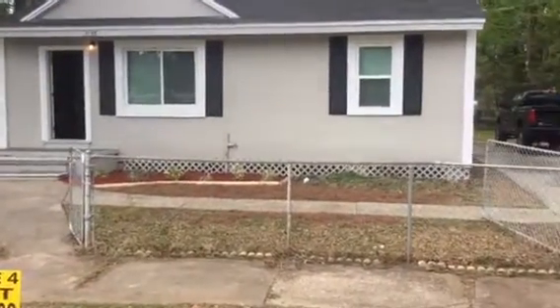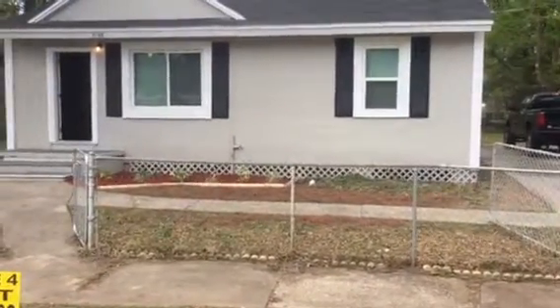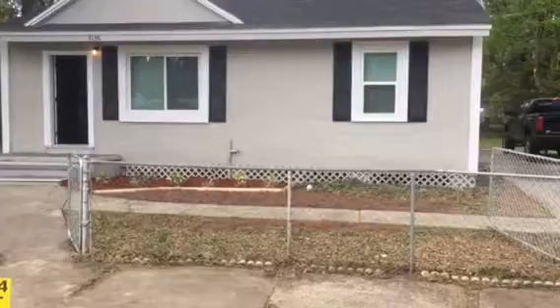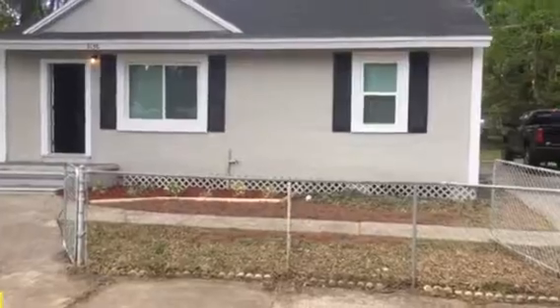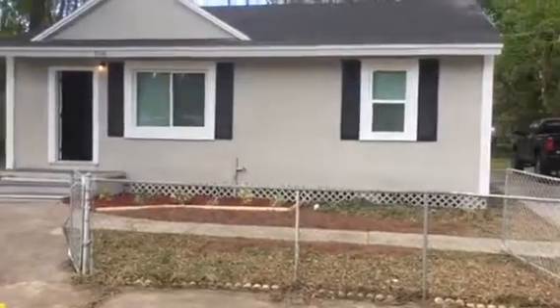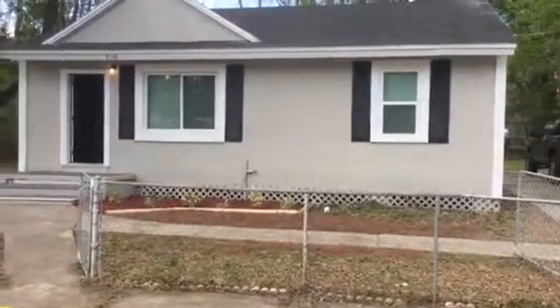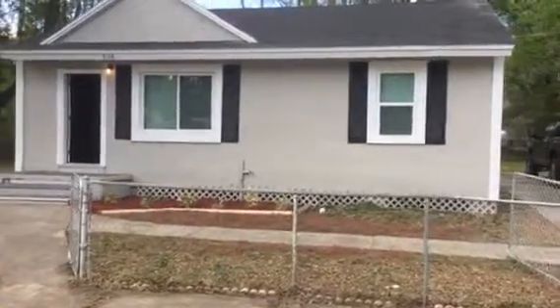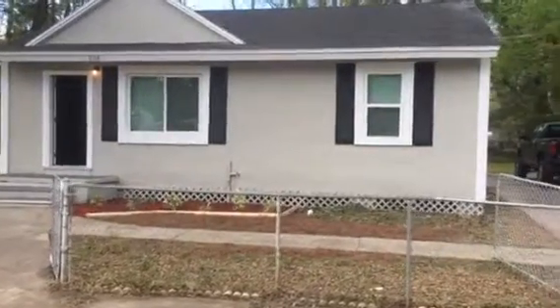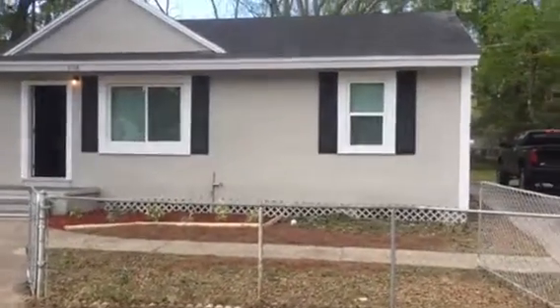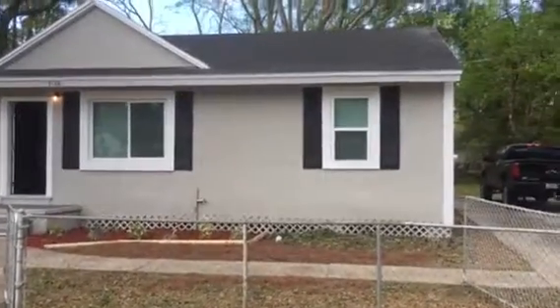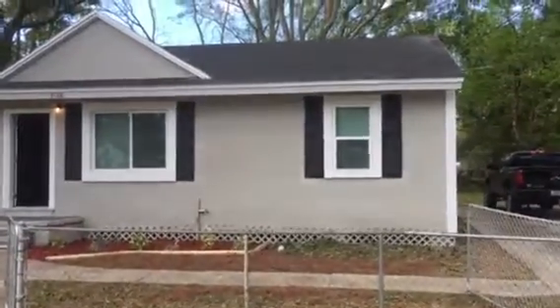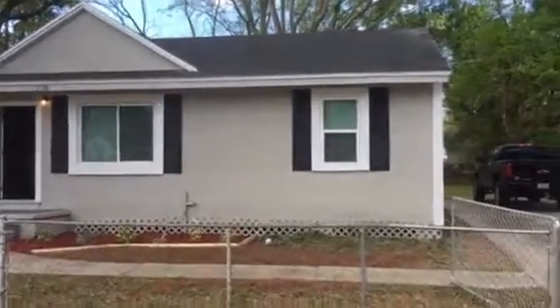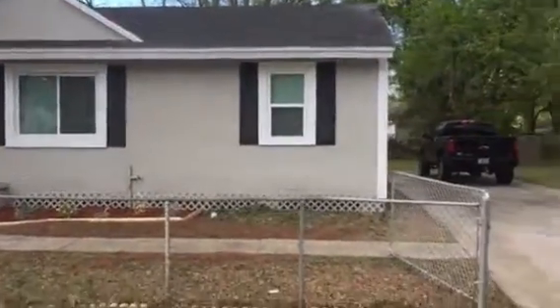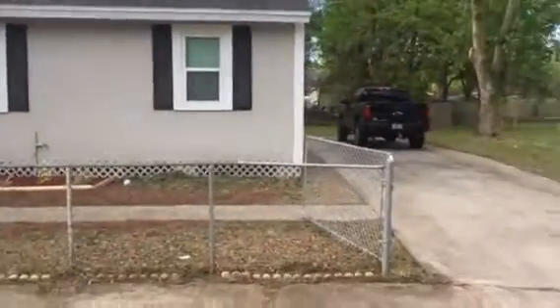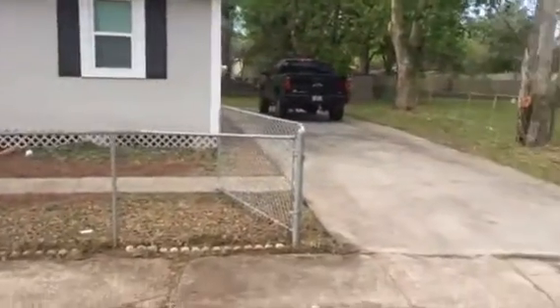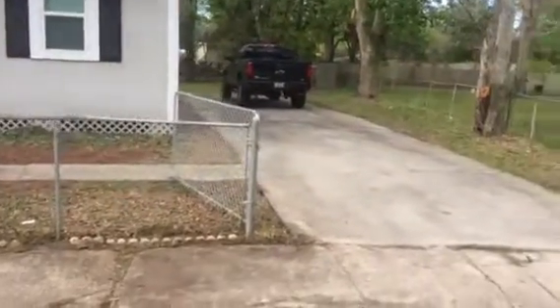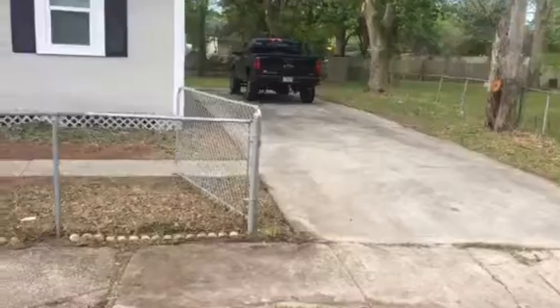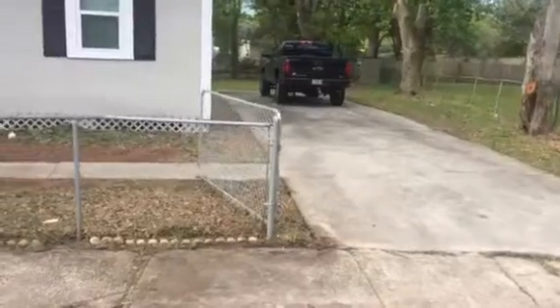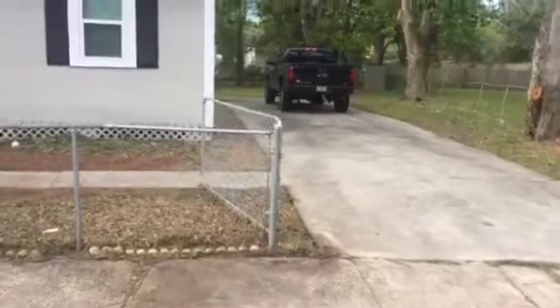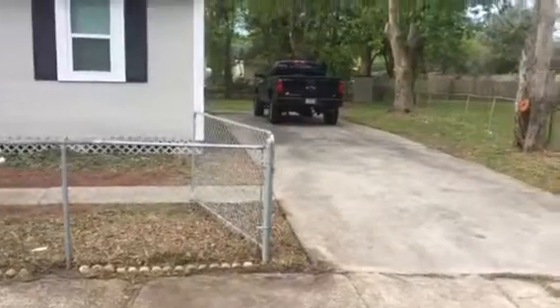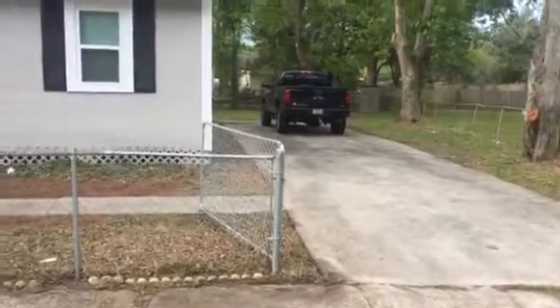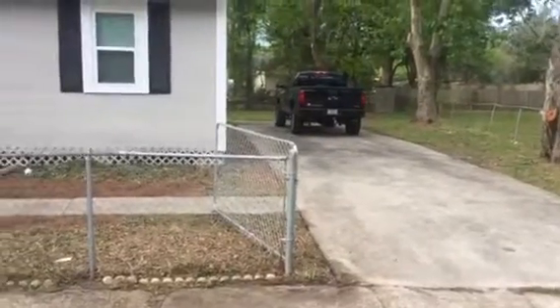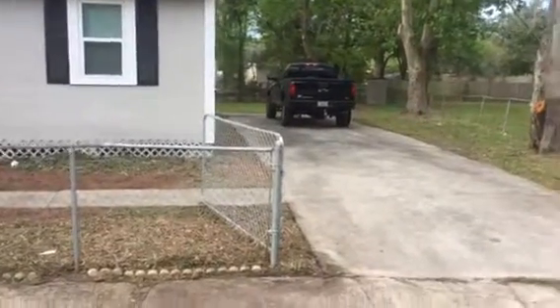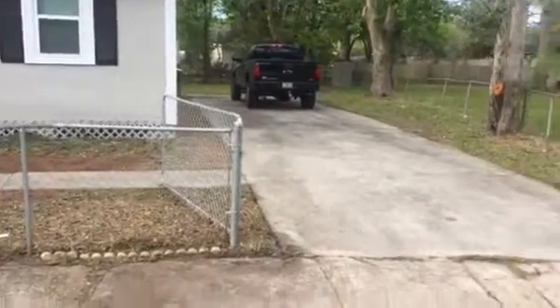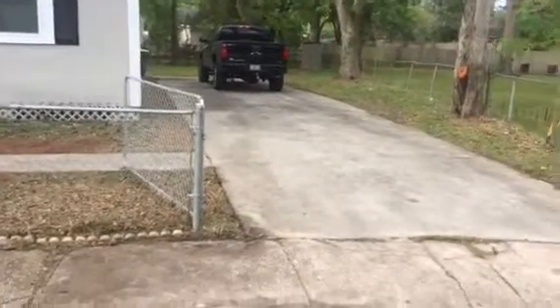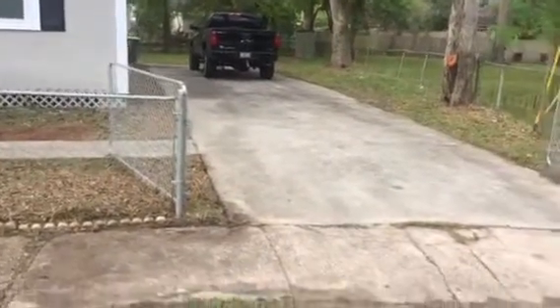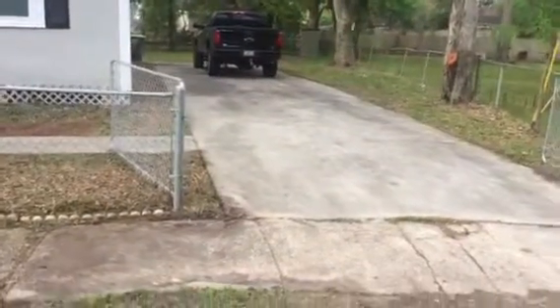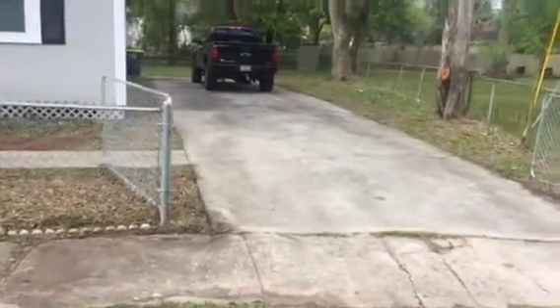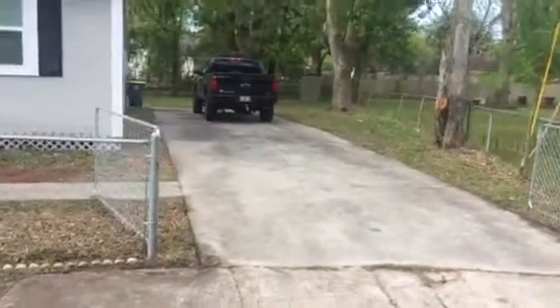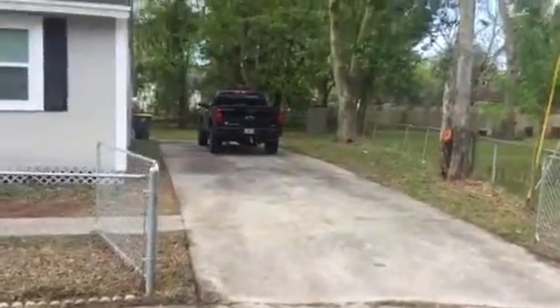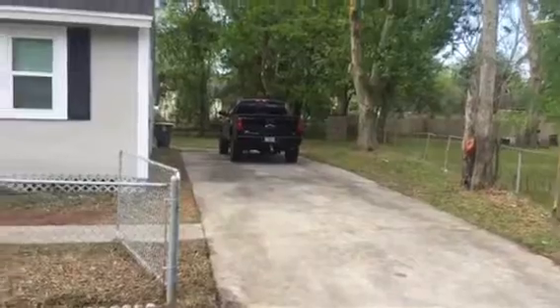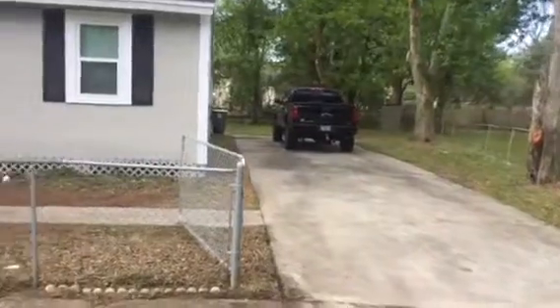This house has had replacement windows installed, exterior painted, along with a new roof. We will be installing a new carport where the black Chevrolet is. This house has a completely fenced-in yard and a storage shed.